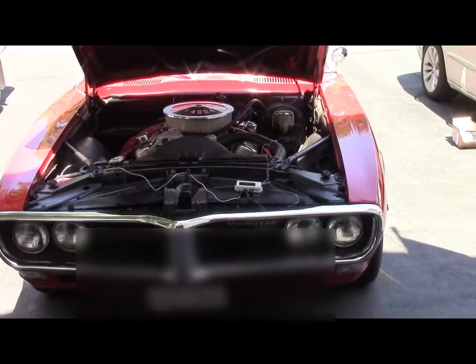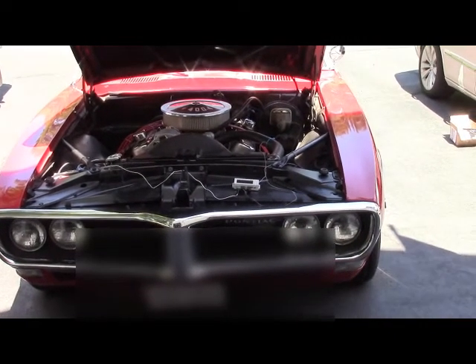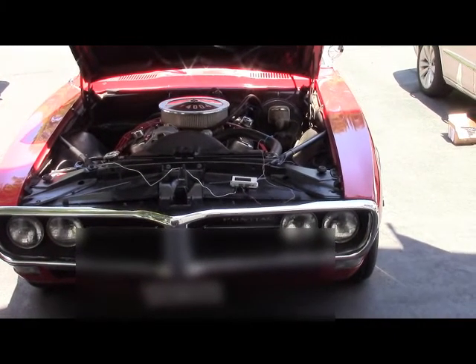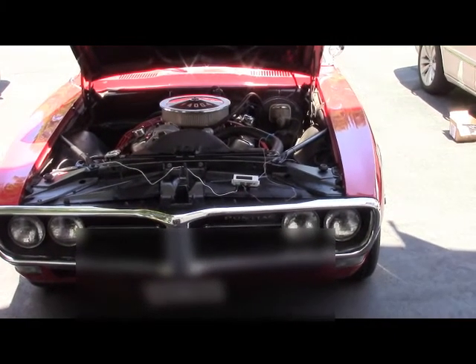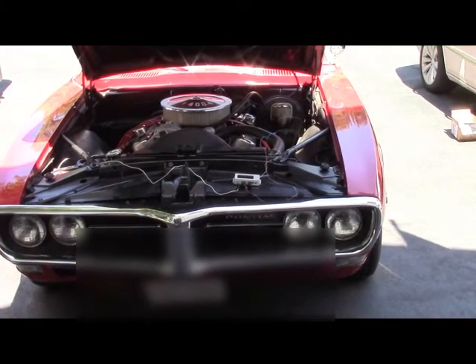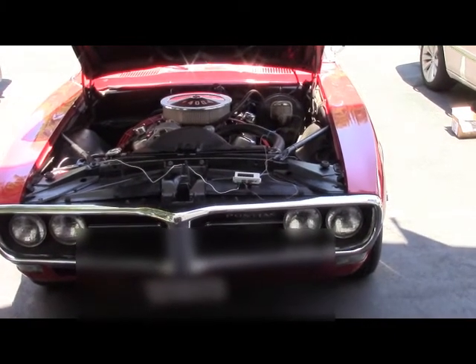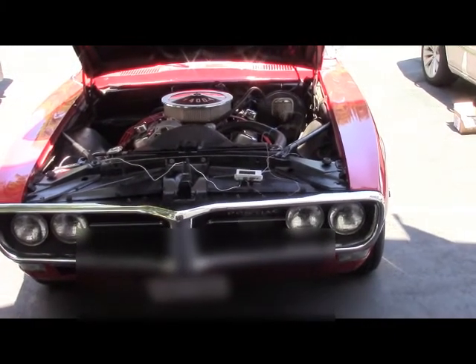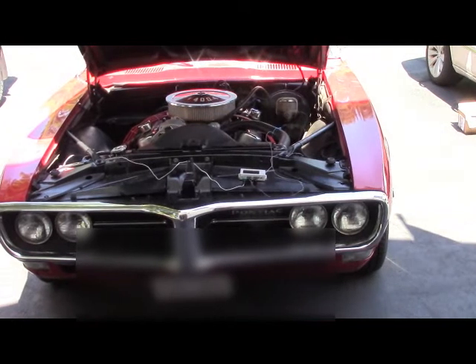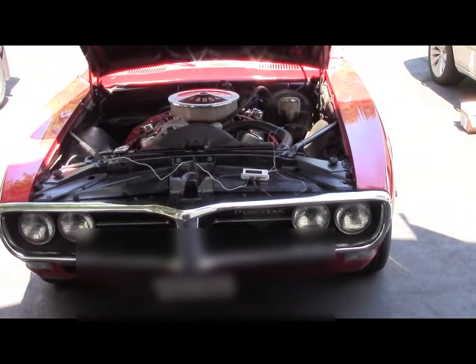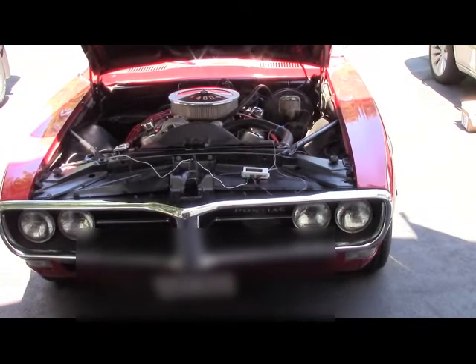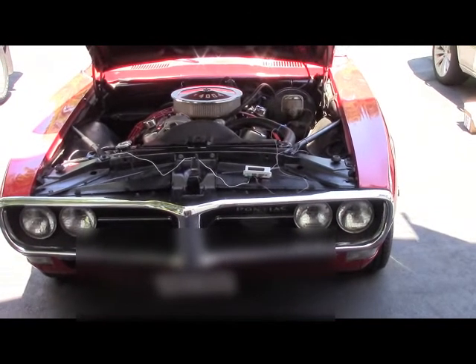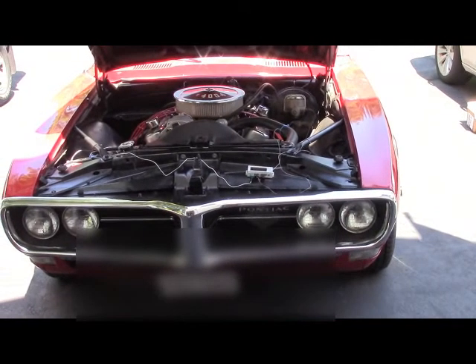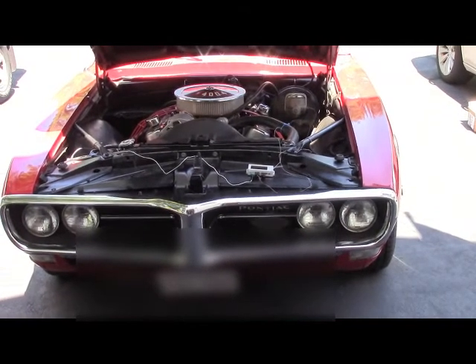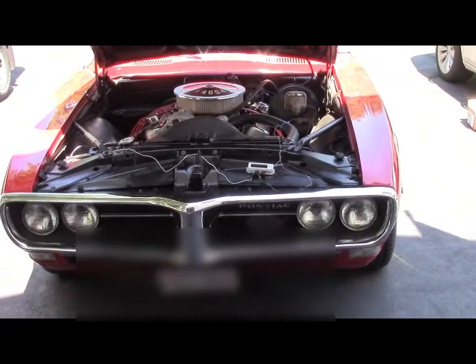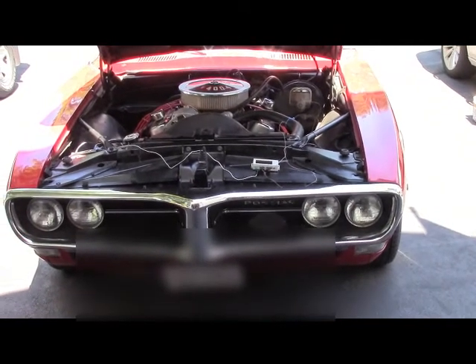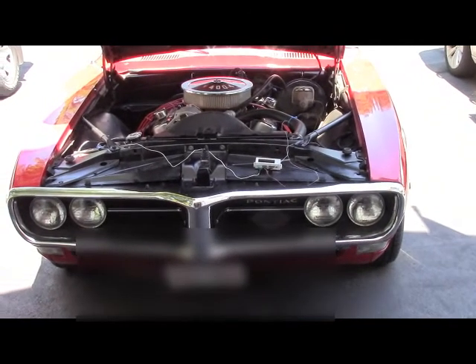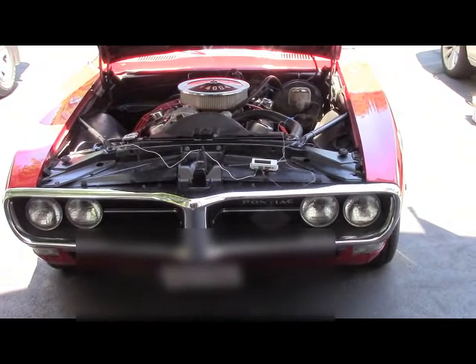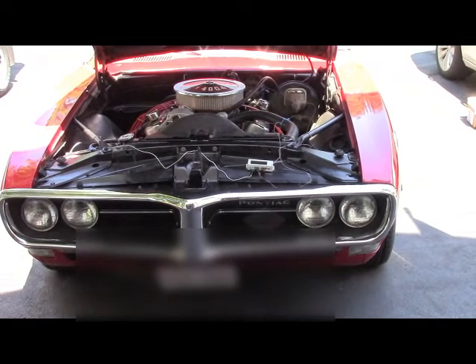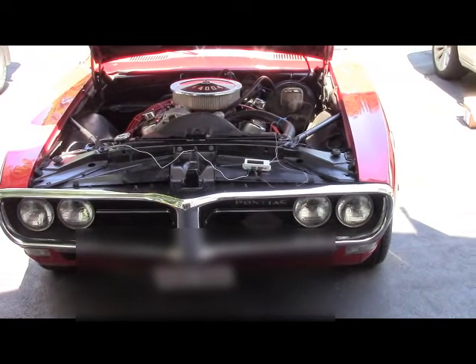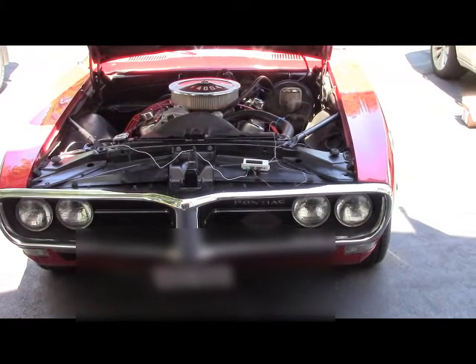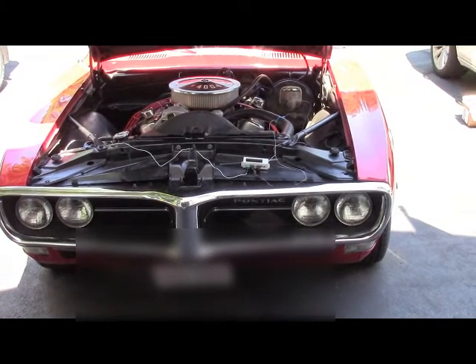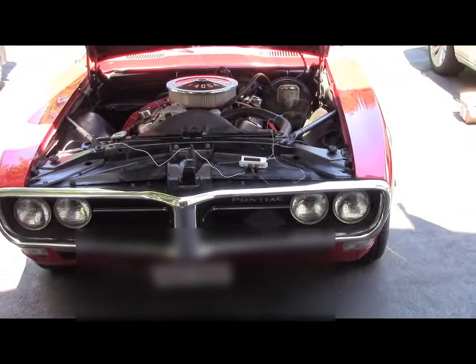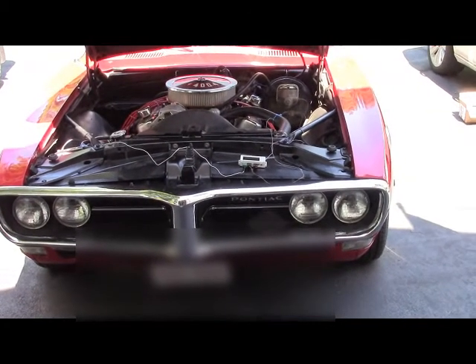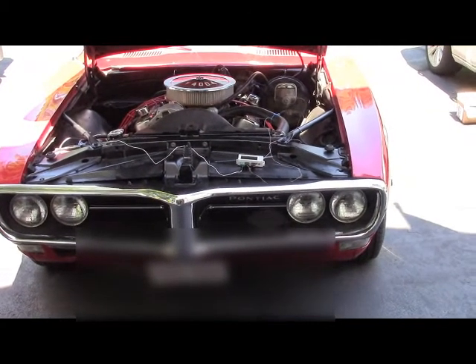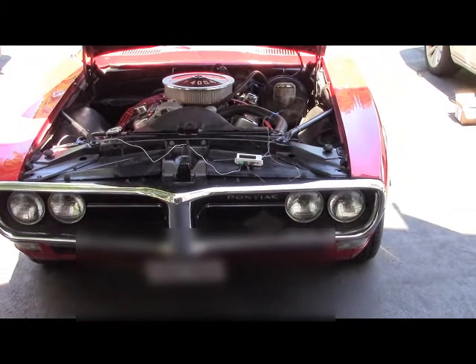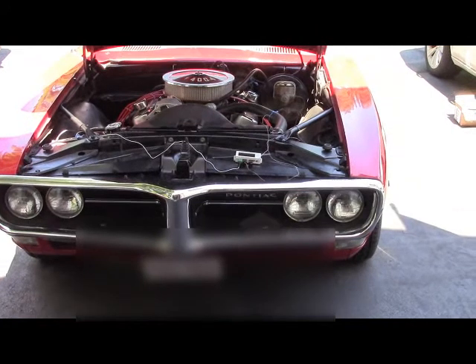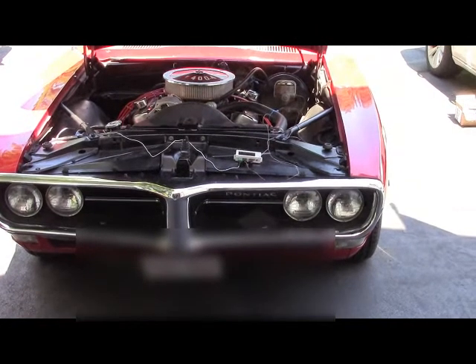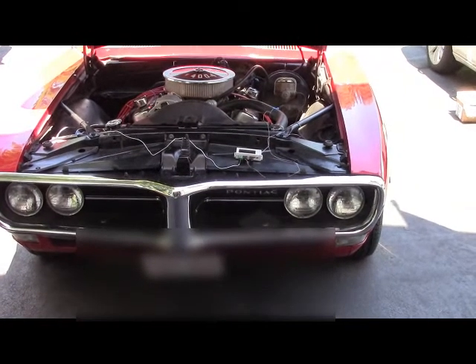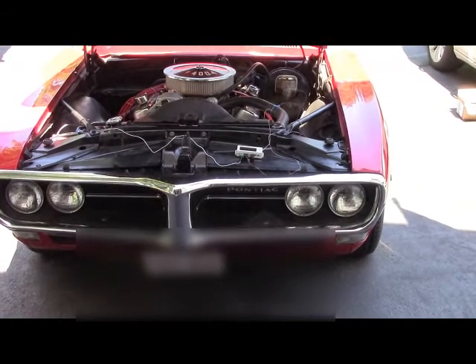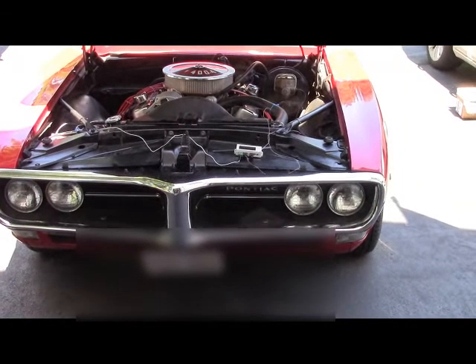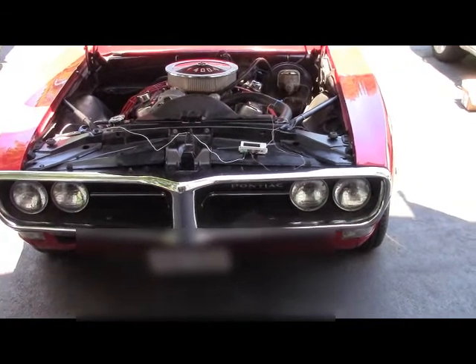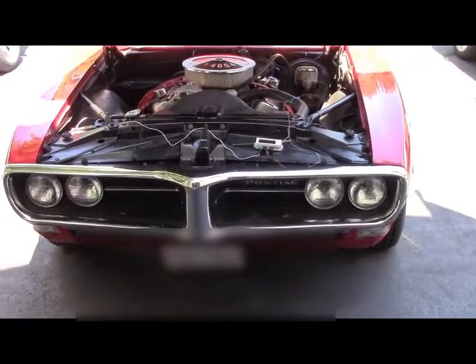Recently I replaced a thermostat in my '67 Pontiac Firebird, and during my test run was questioning the accuracy of a mechanical temperature gauge.